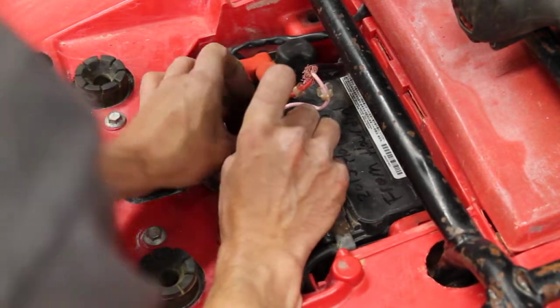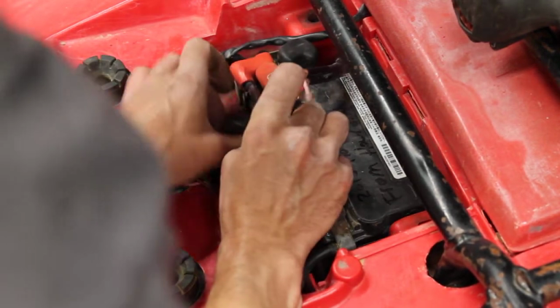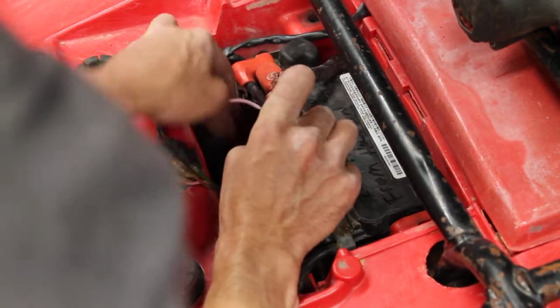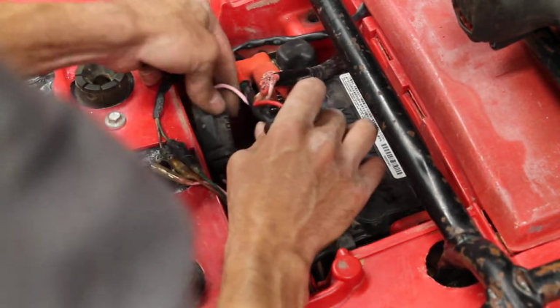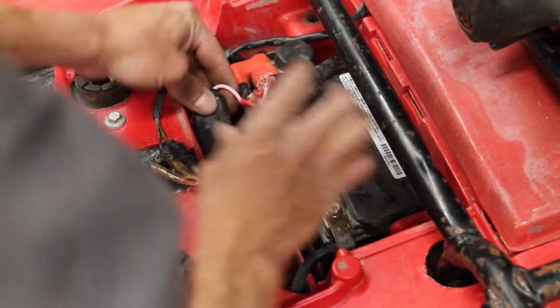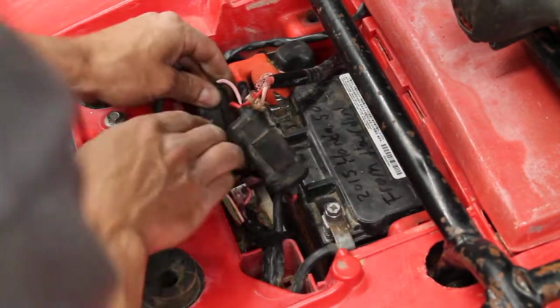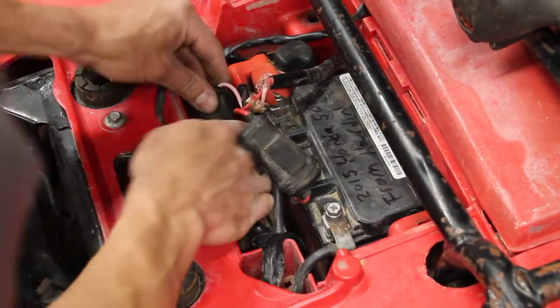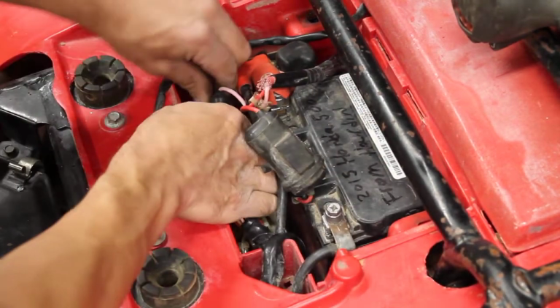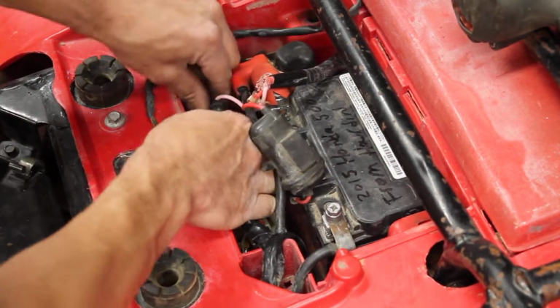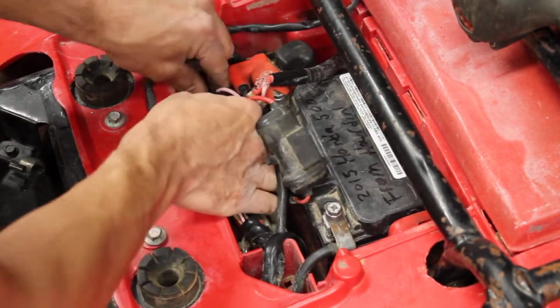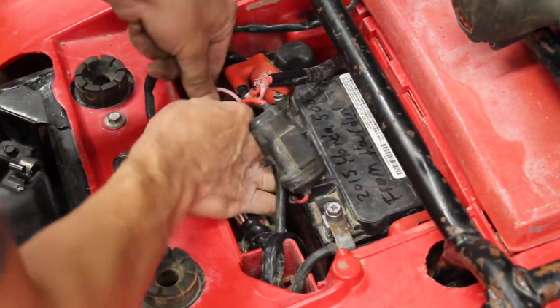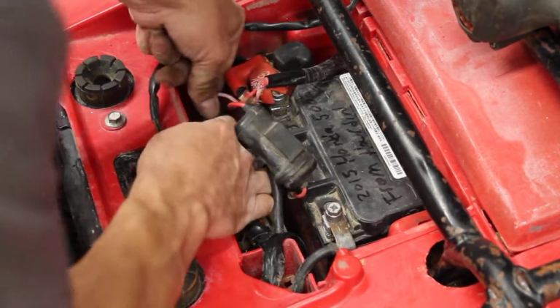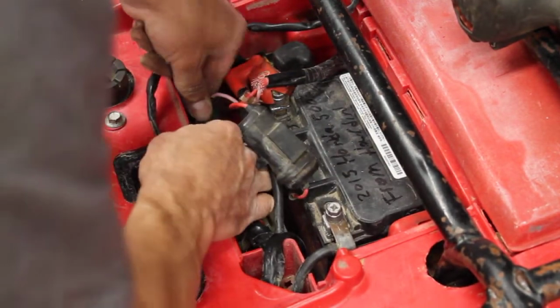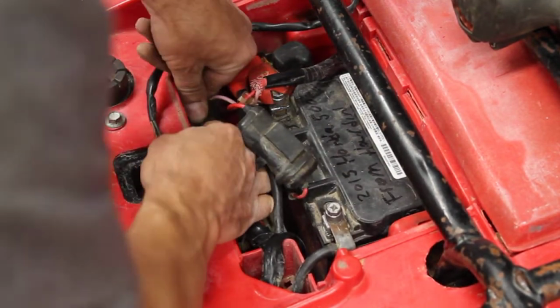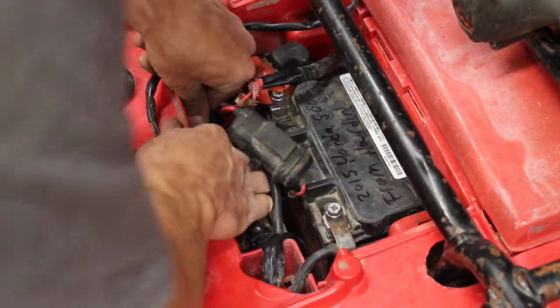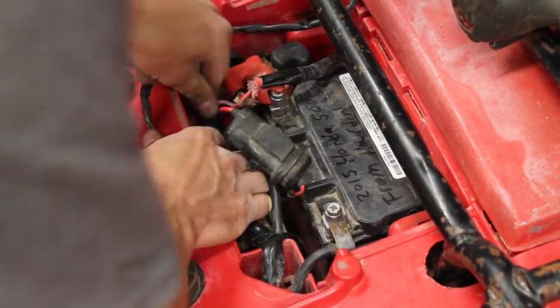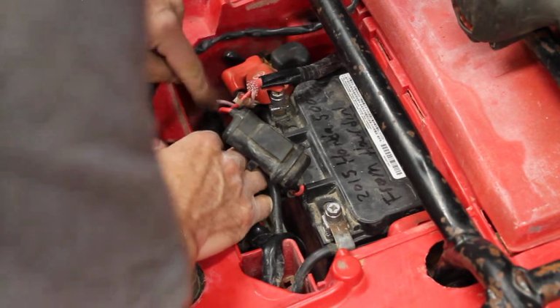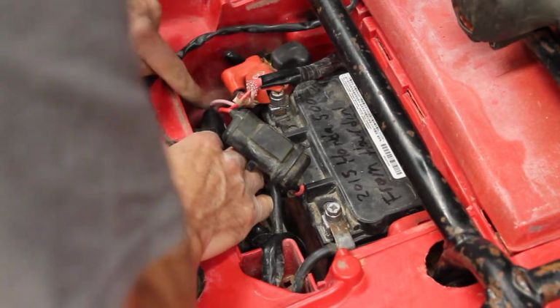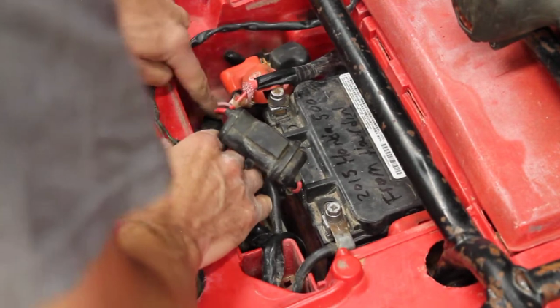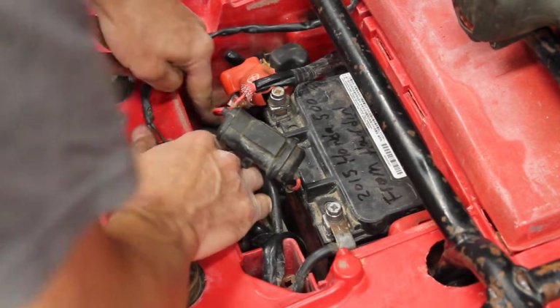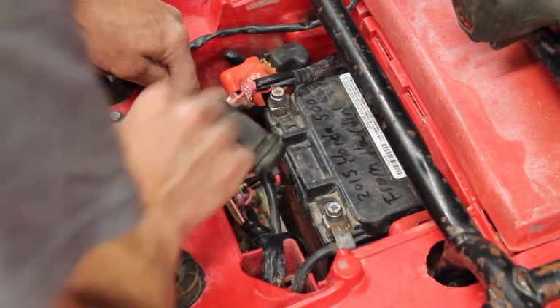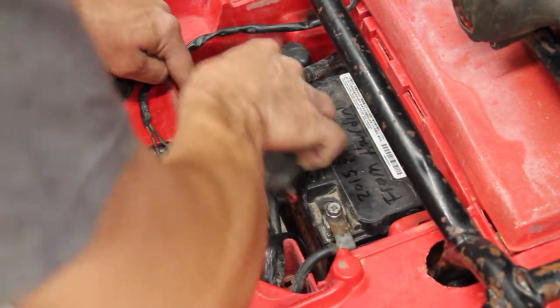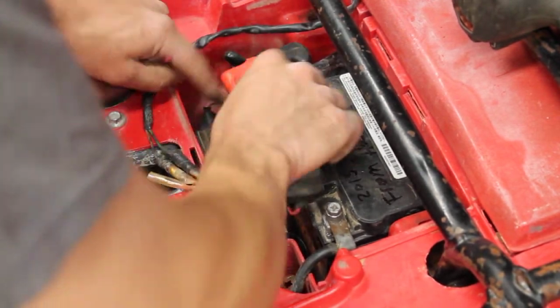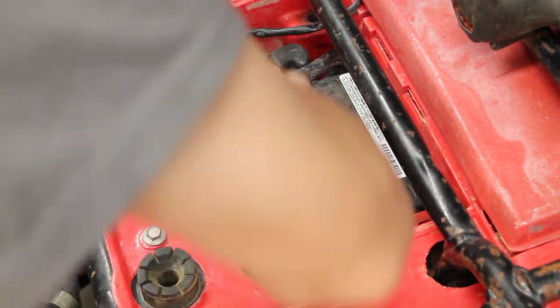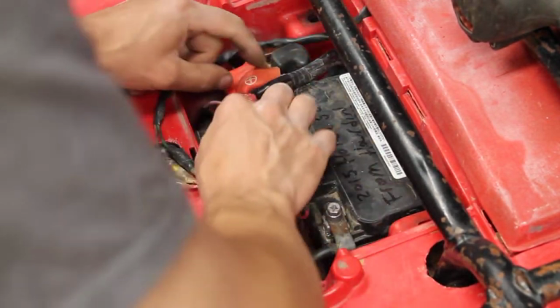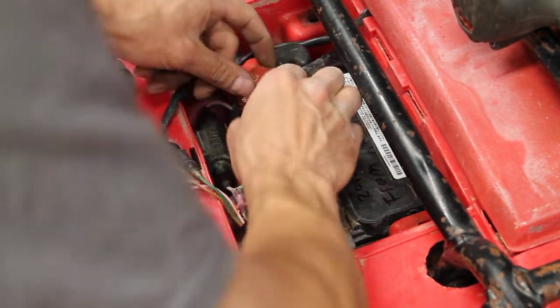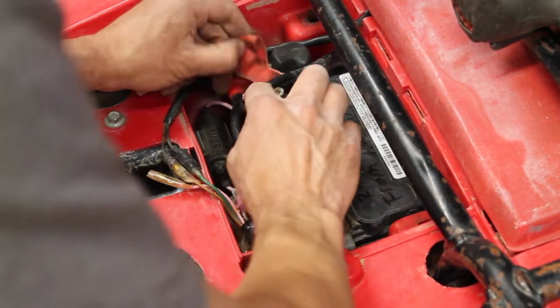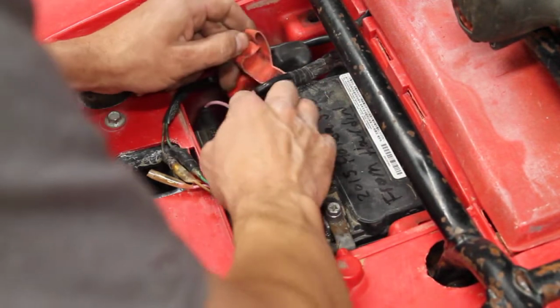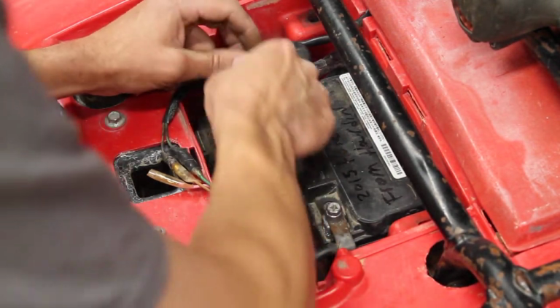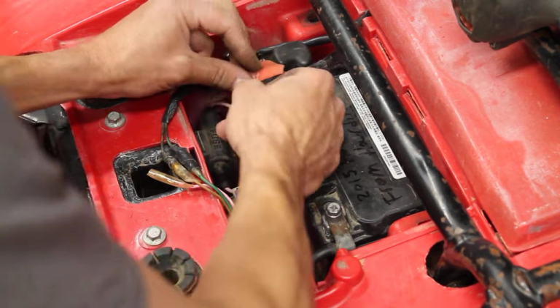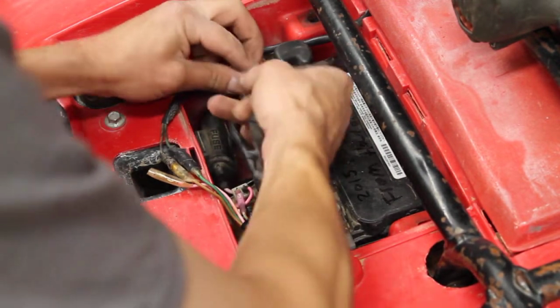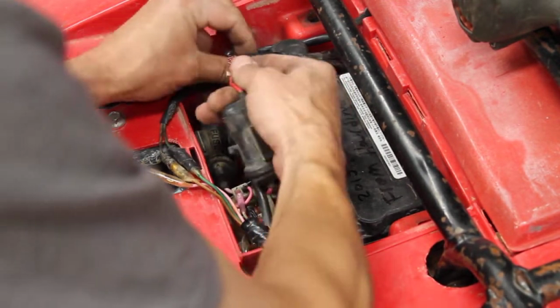Now you can put your fuses back on. They just slip right over these metal tabs — that's all there is to these fuses.